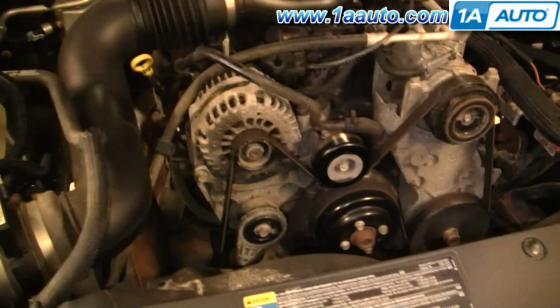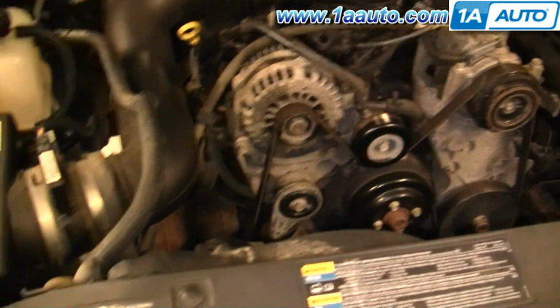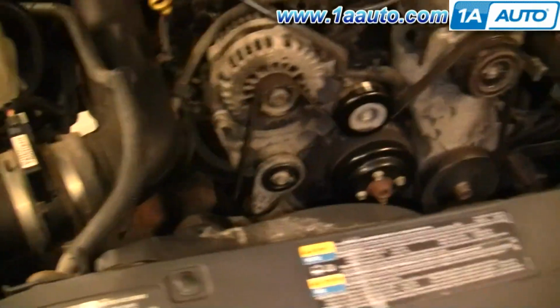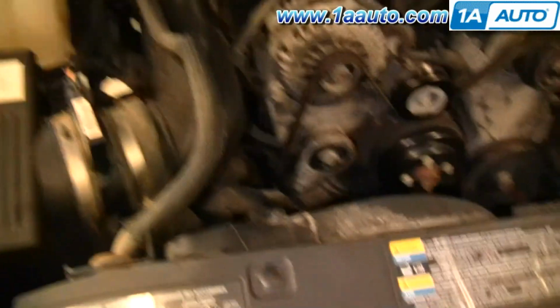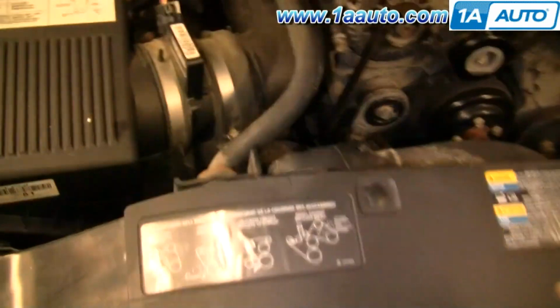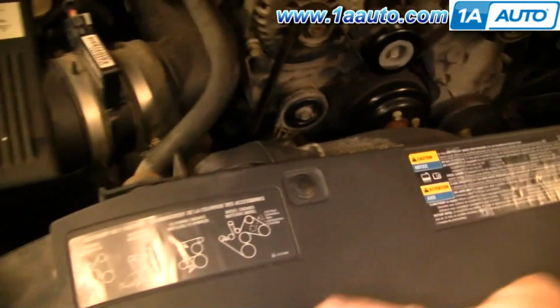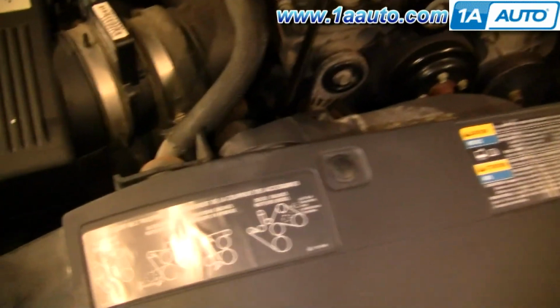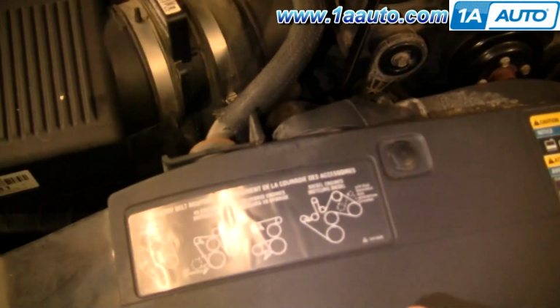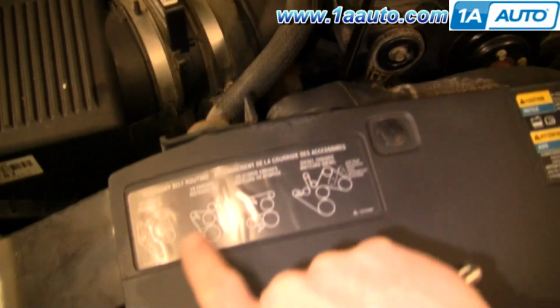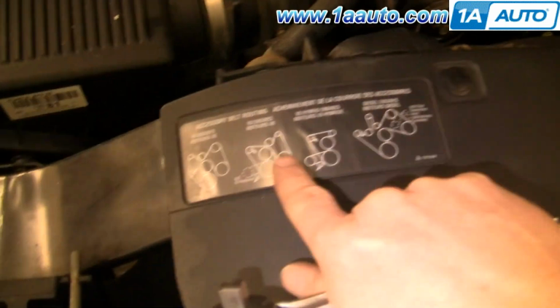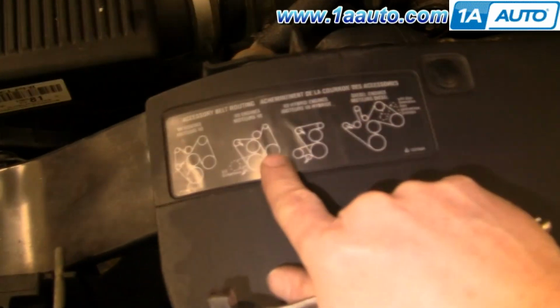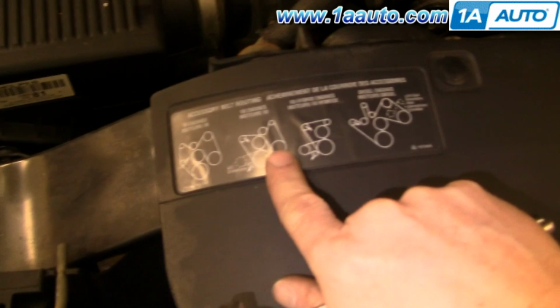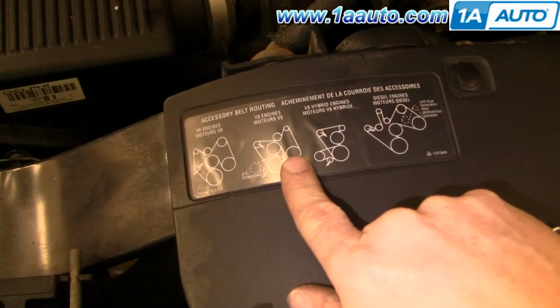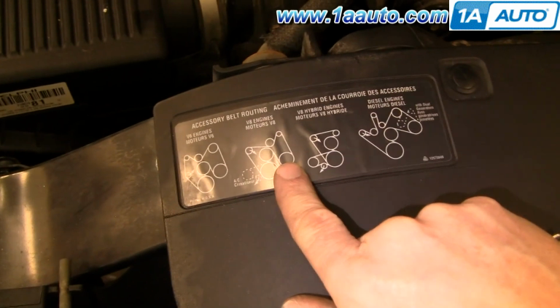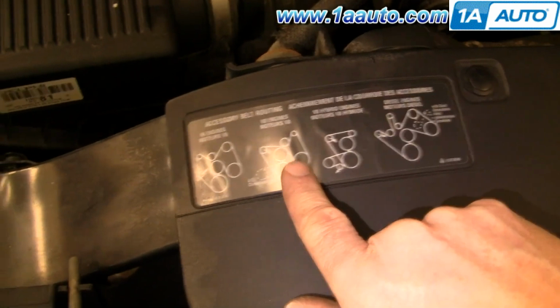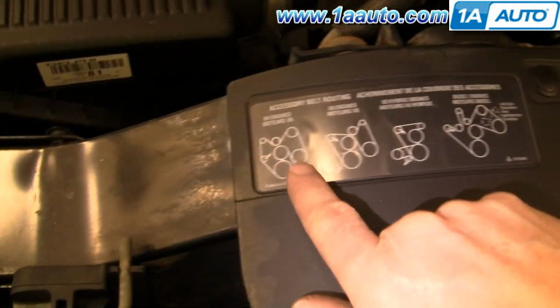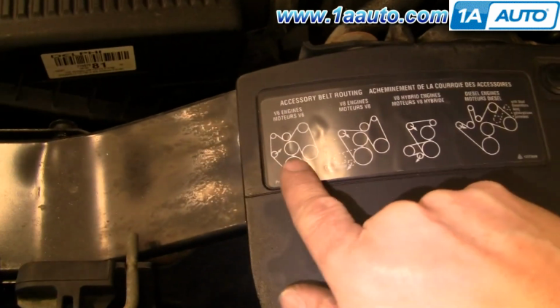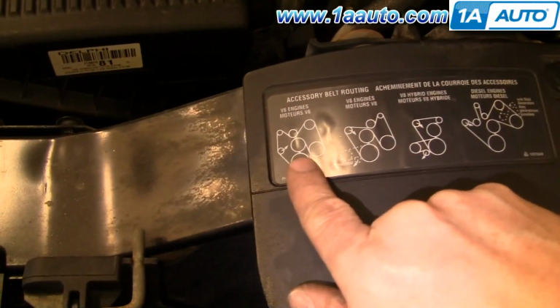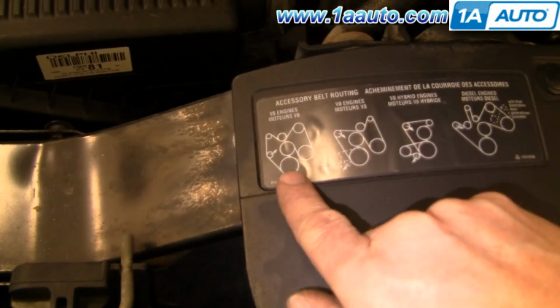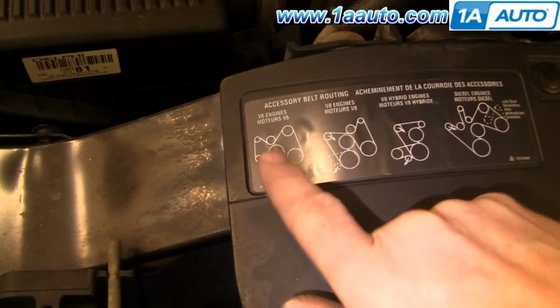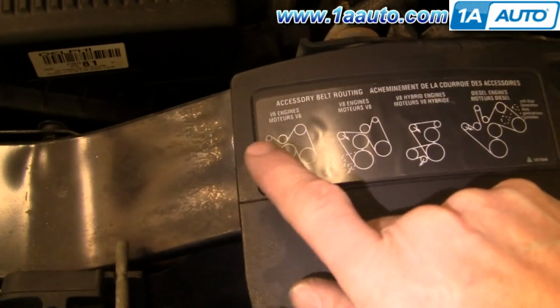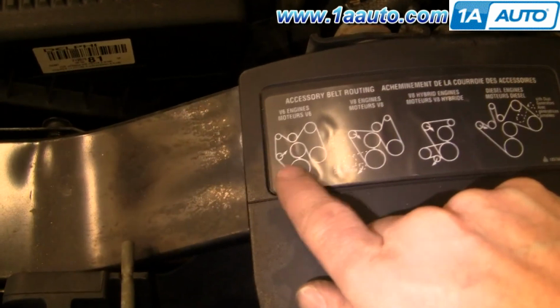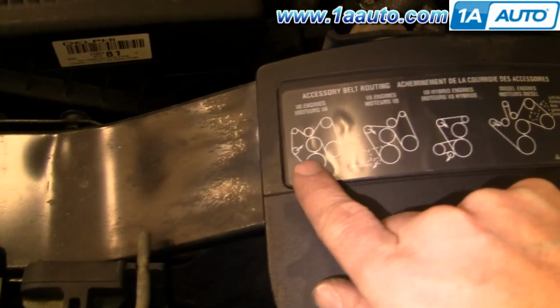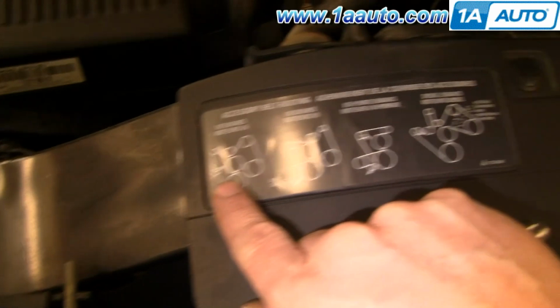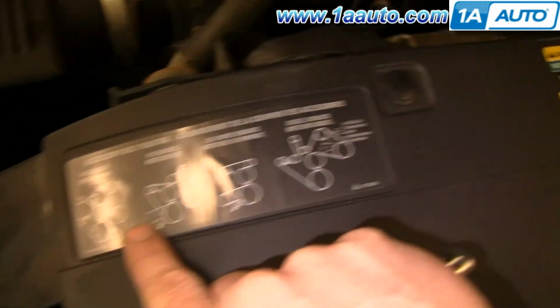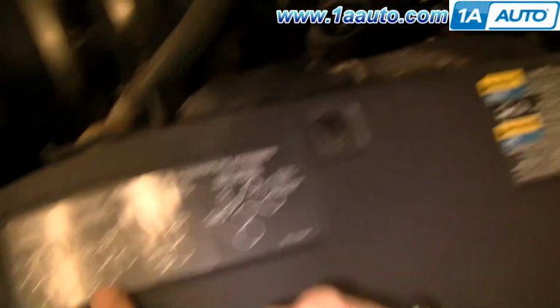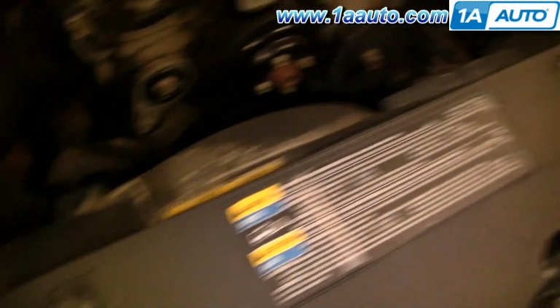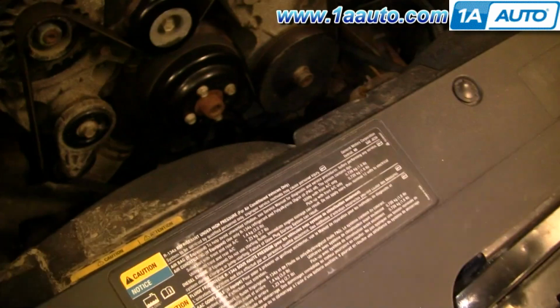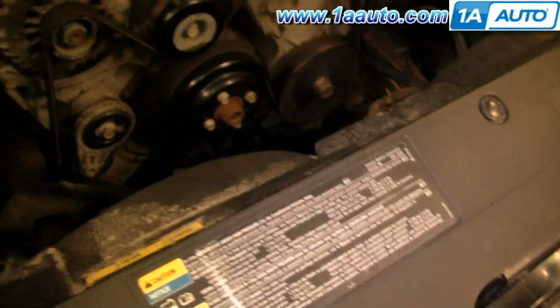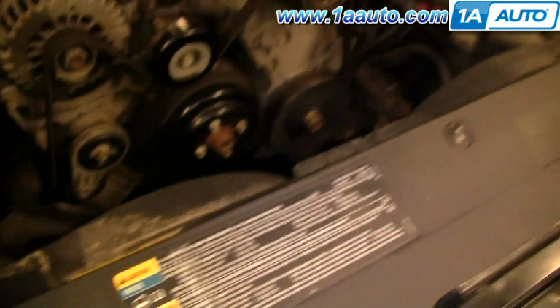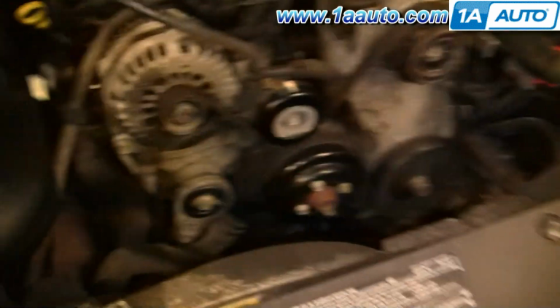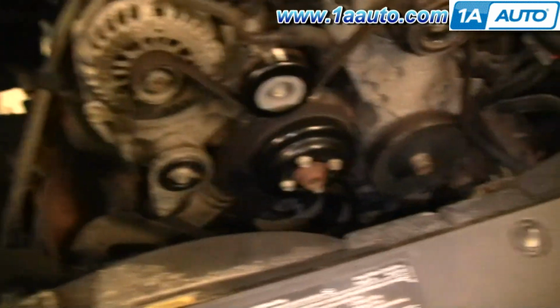Serpentine belt — pretty easy. First, make sure you find your belt diagram. This is the 4.3 liter V6, so there's the diagram and it matches up with what's in the engine compartment.